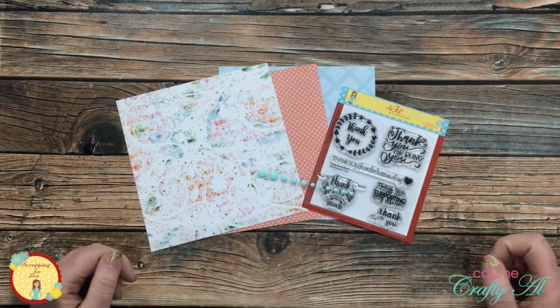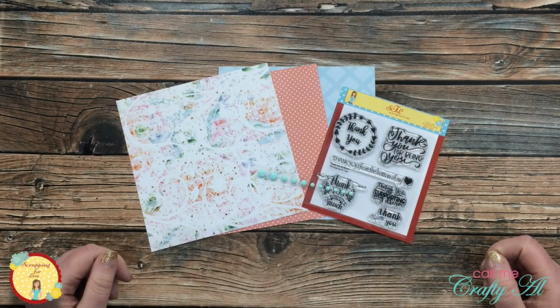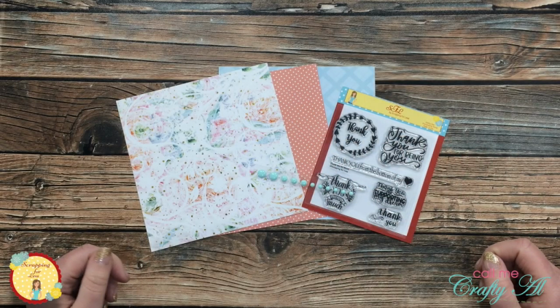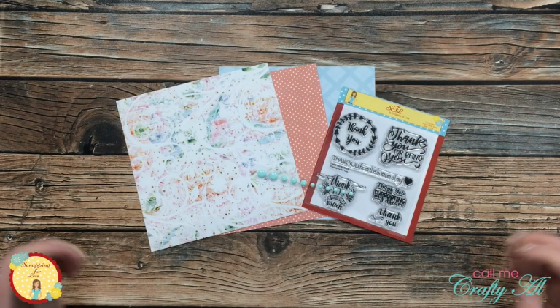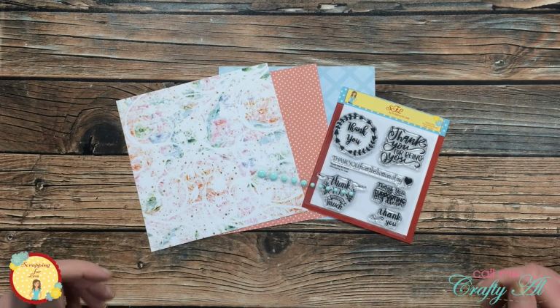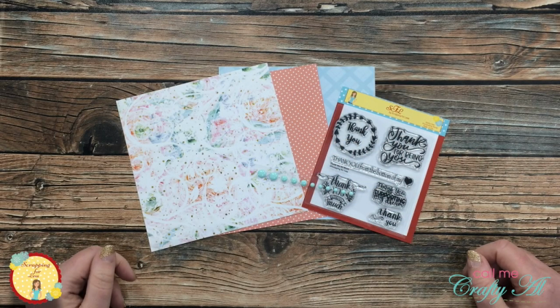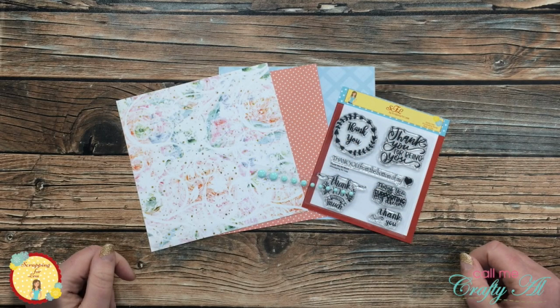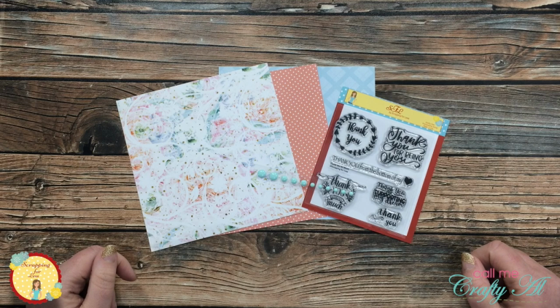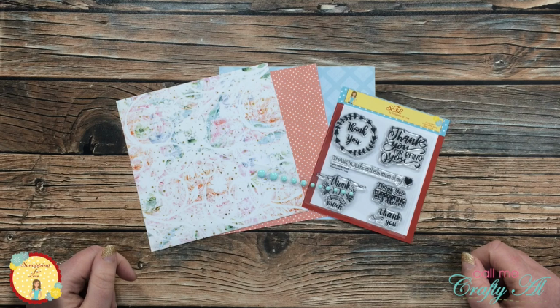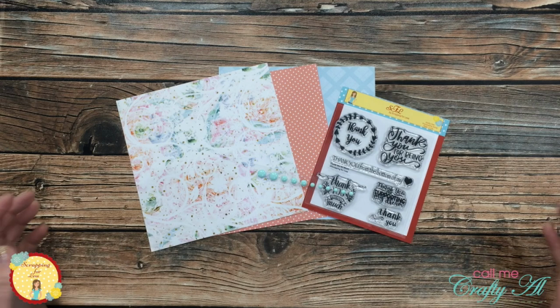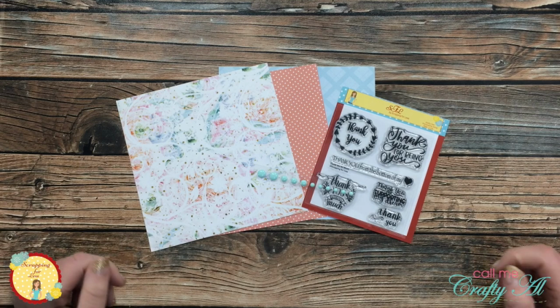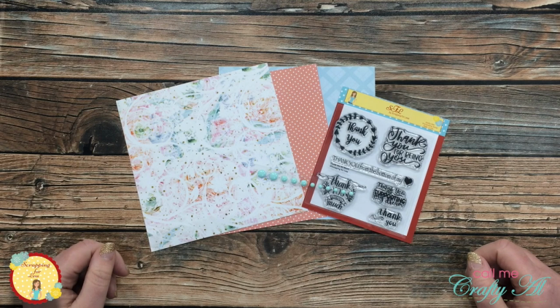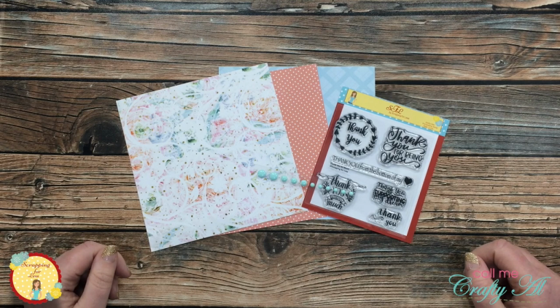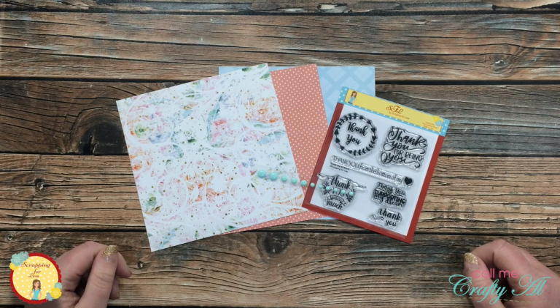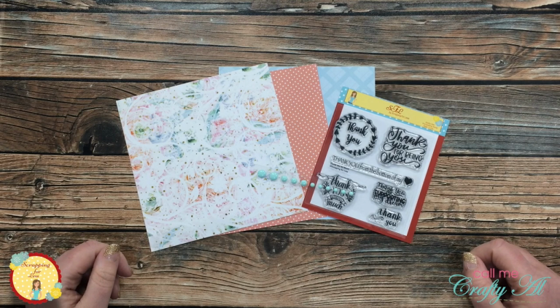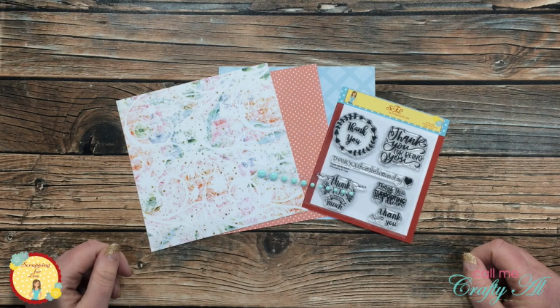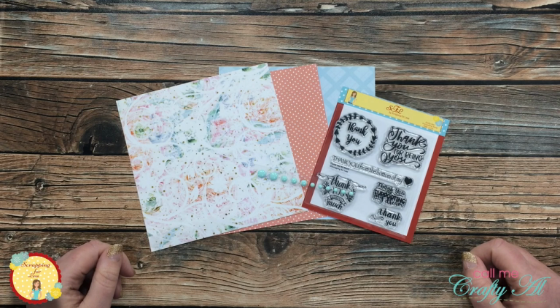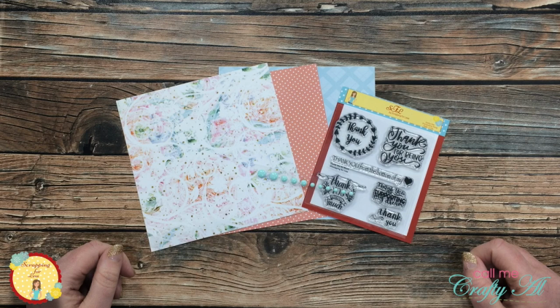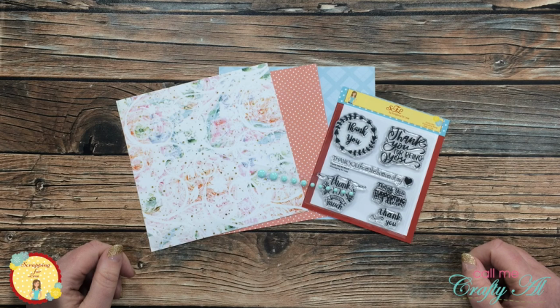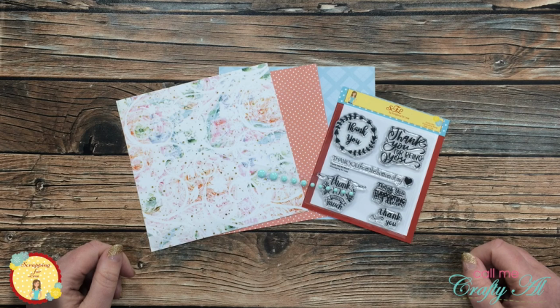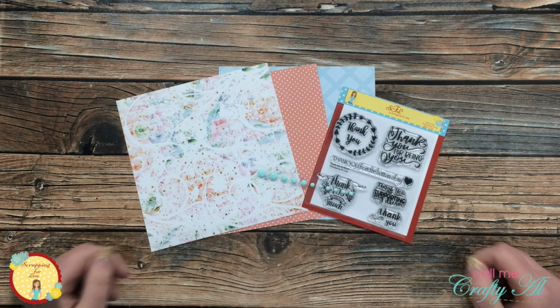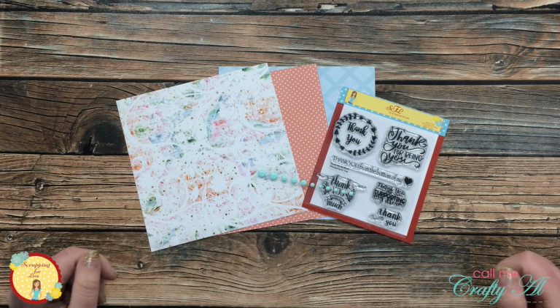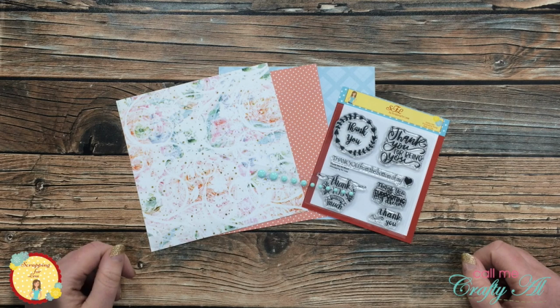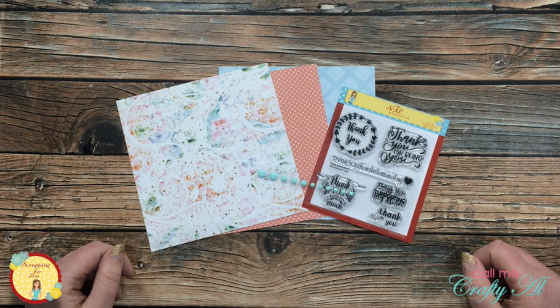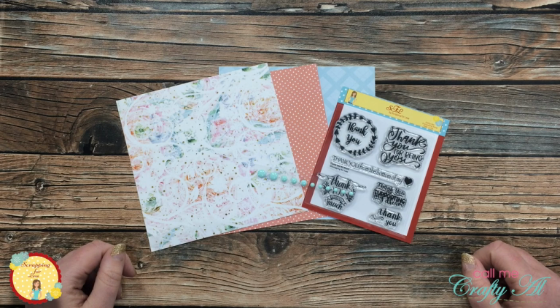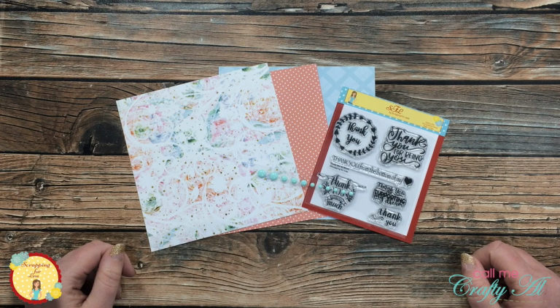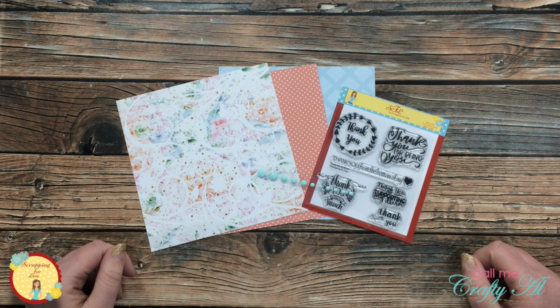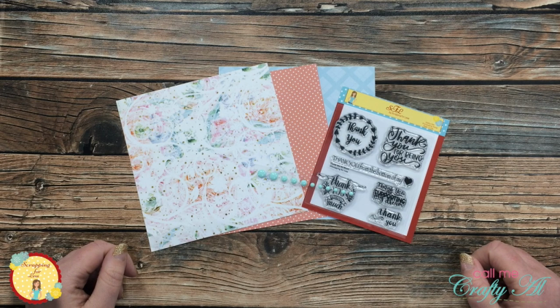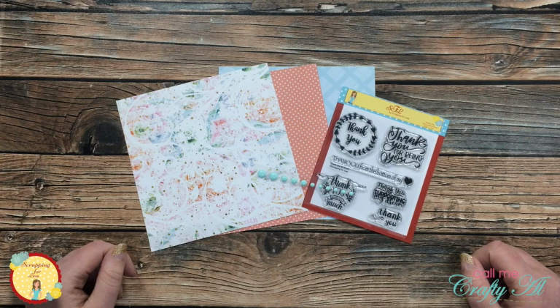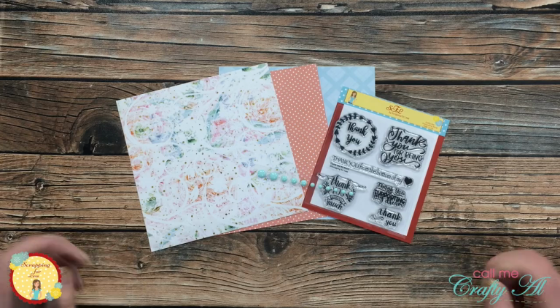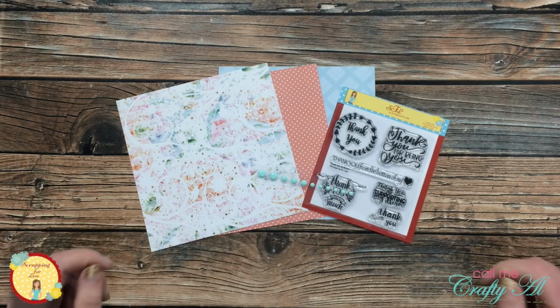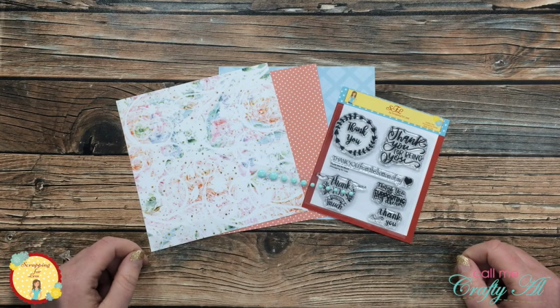Hello crafty friends, it's Alicia of the Call Me Crafty Owl YouTube channel. Here at Scrapping for Less, I will be sharing a card today as a sneak peek of the upcoming flavor of the month card kit. I hope you'll stick around and see what I'm going to create.